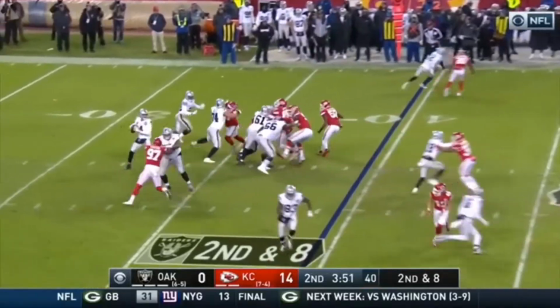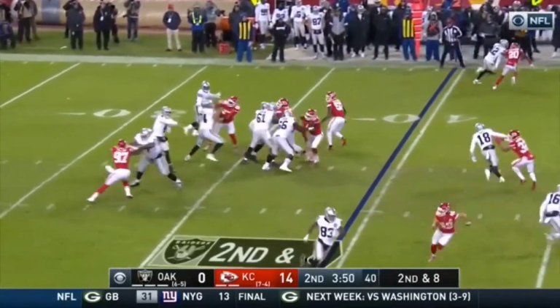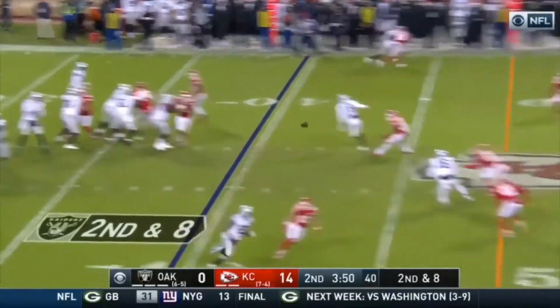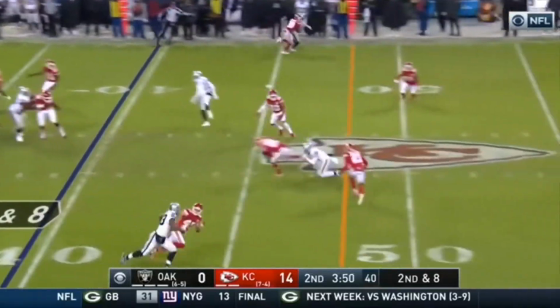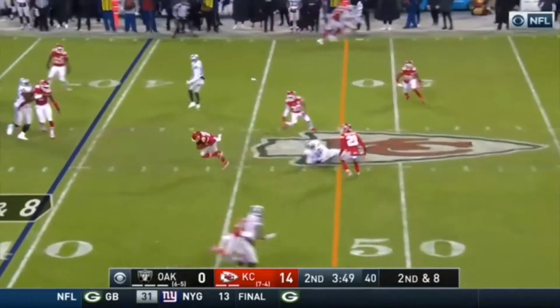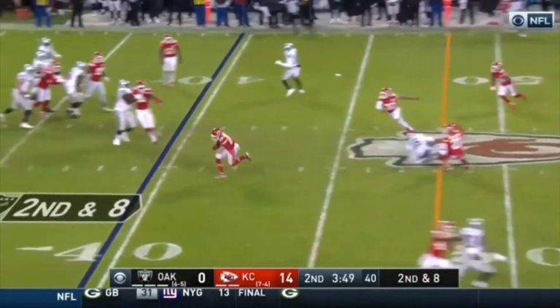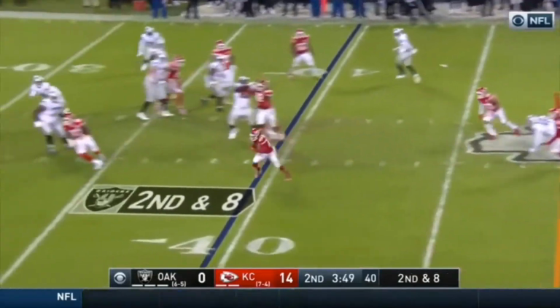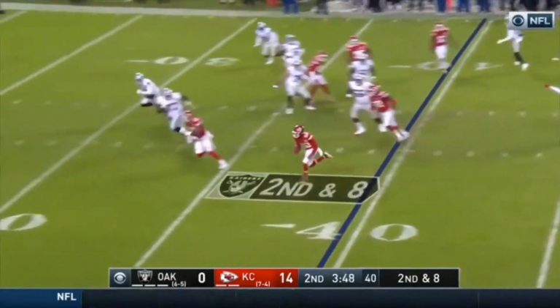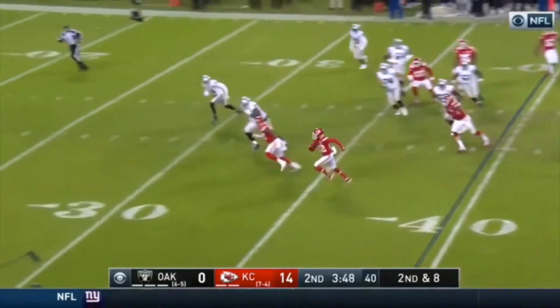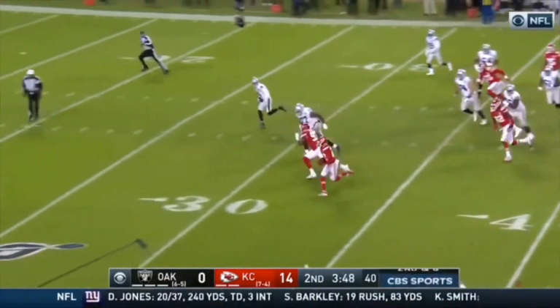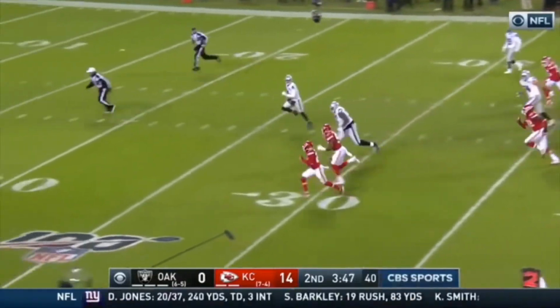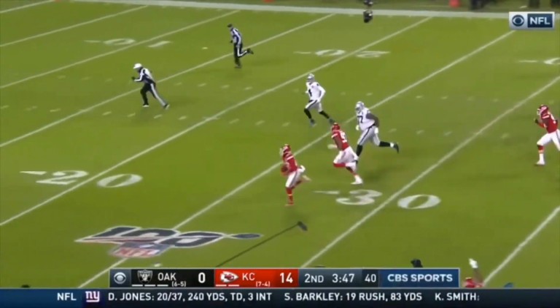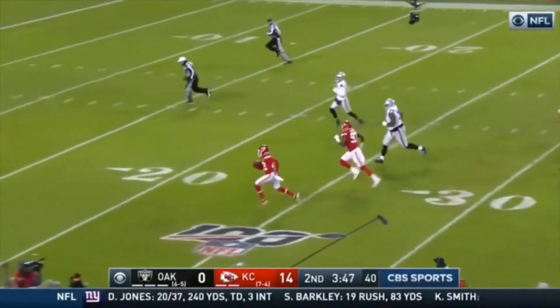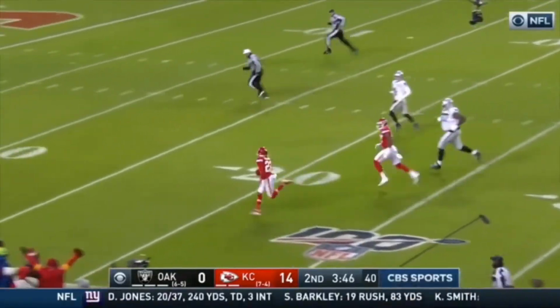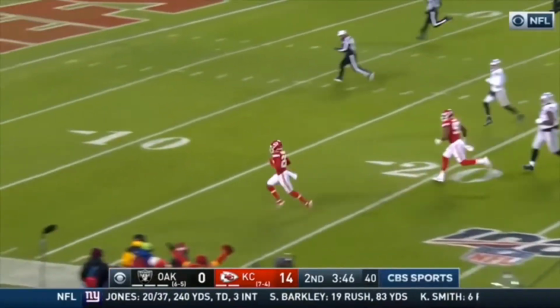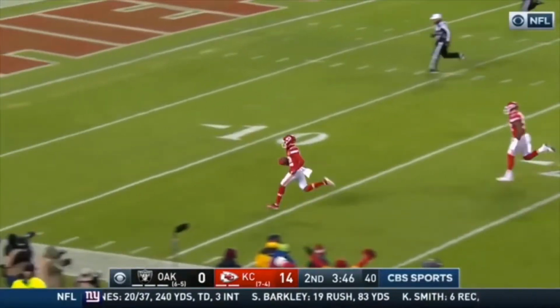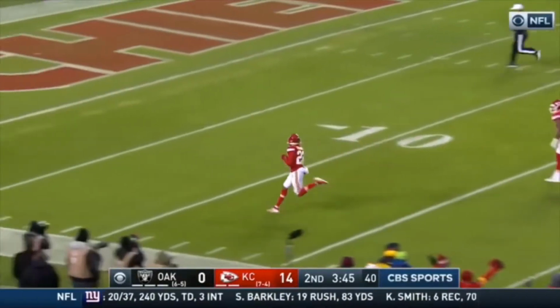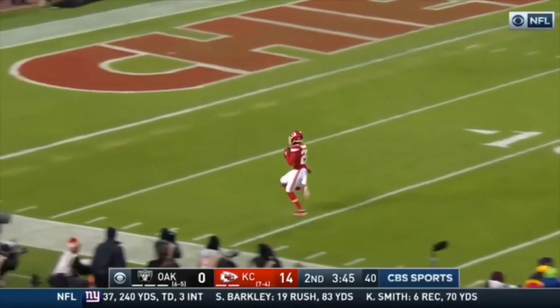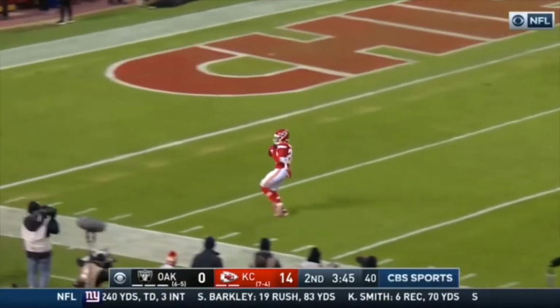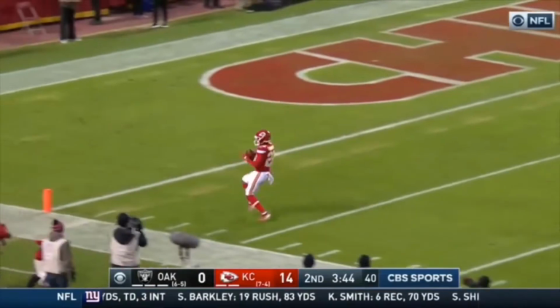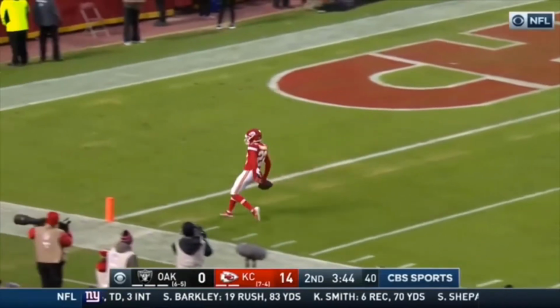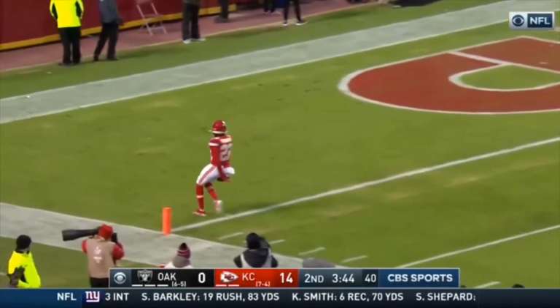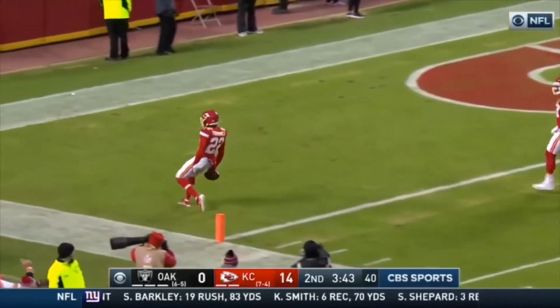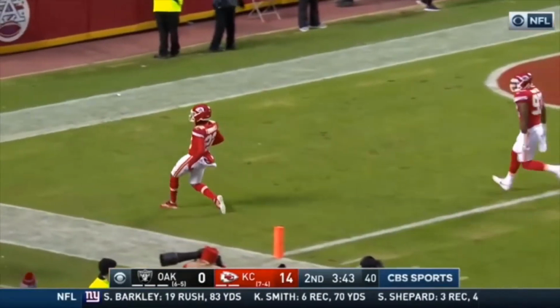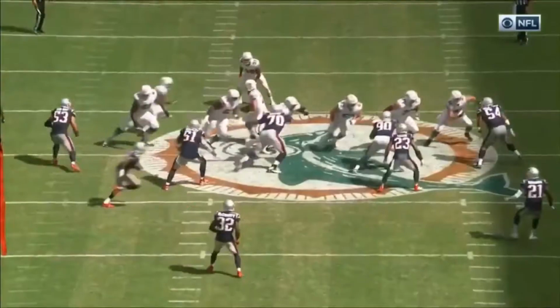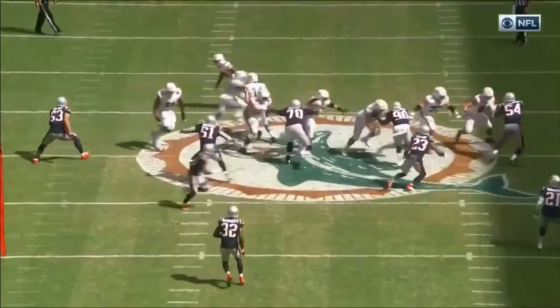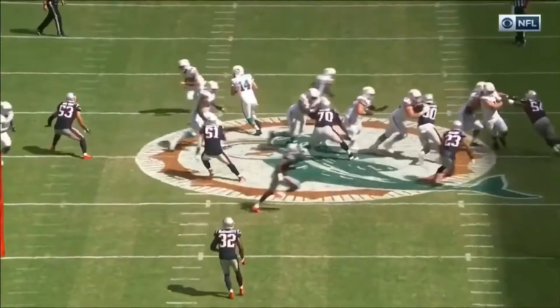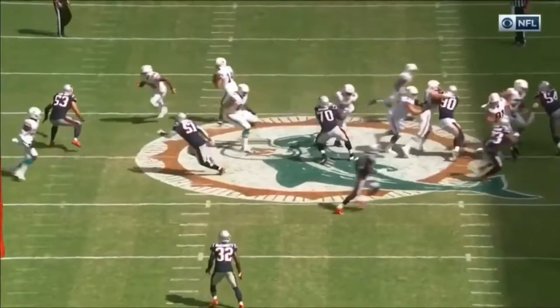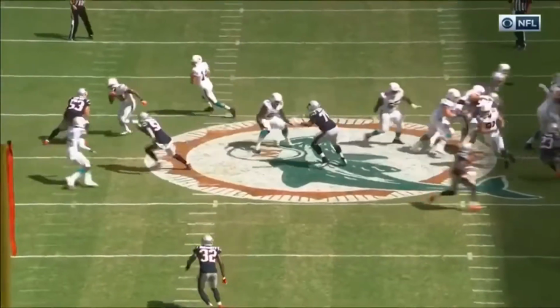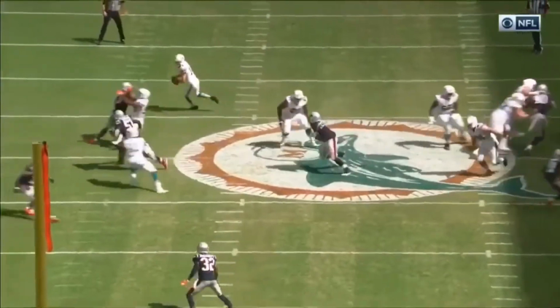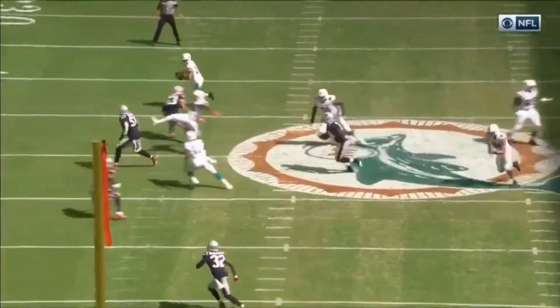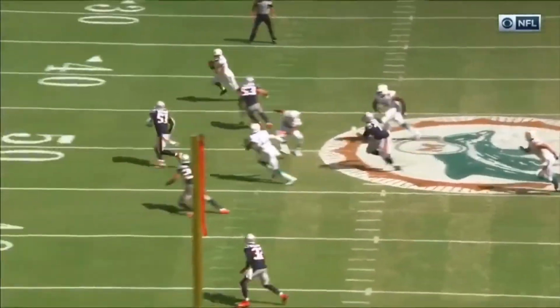With each passing week, here we go — the defense with the steal and the run back. It's Thornhill, the rookie, first time he's taking one back for a touchdown!